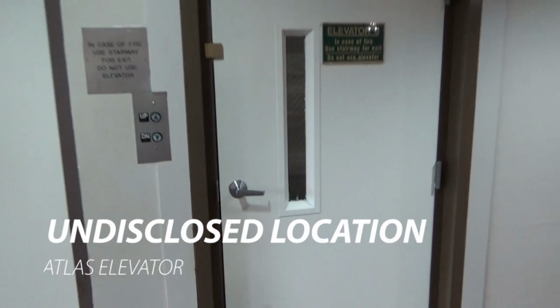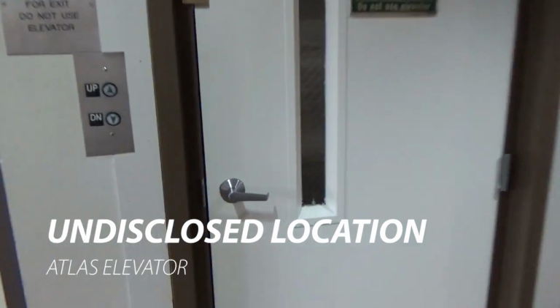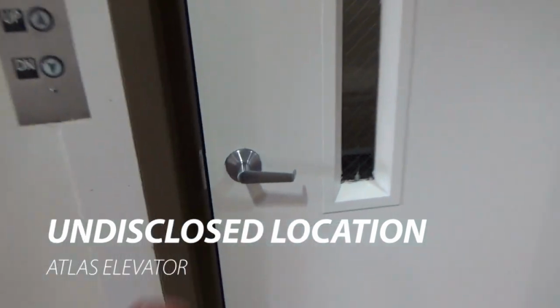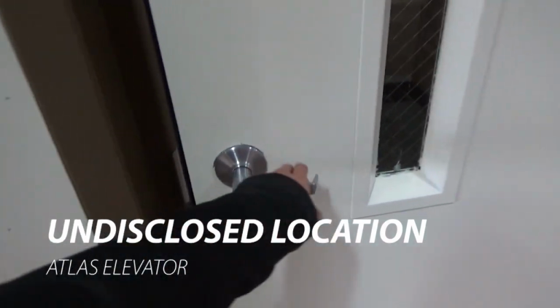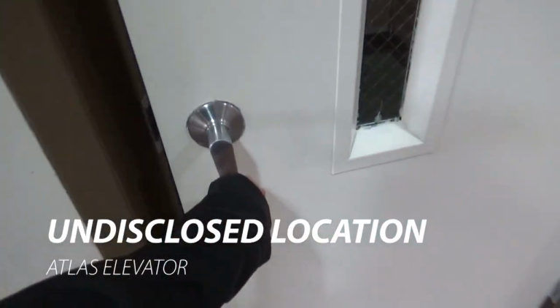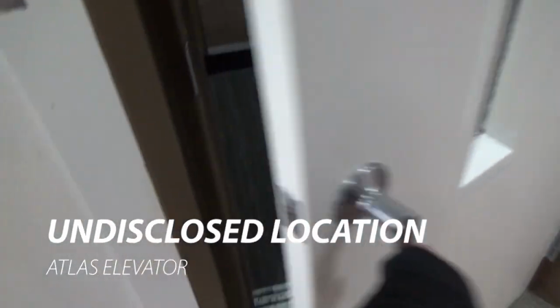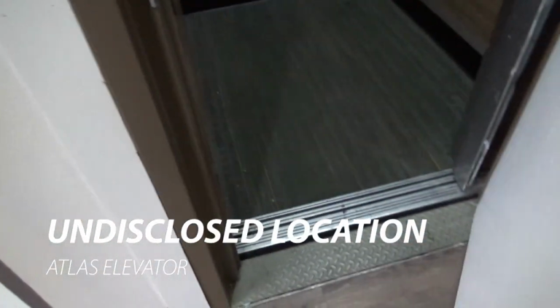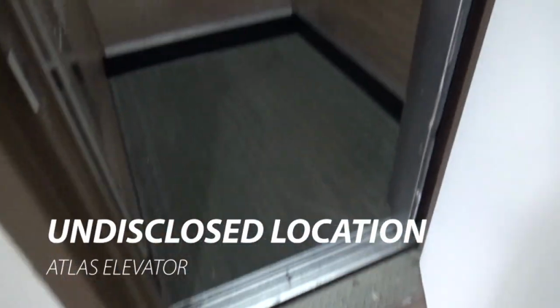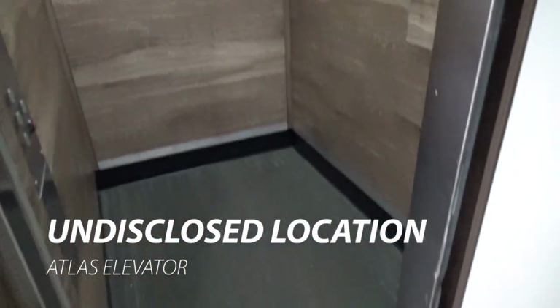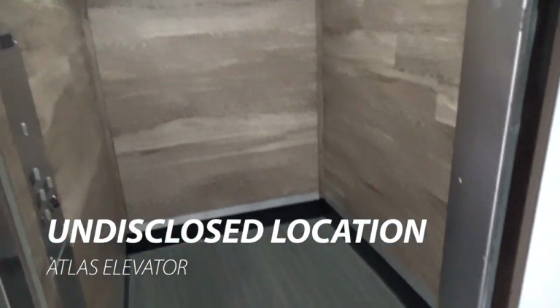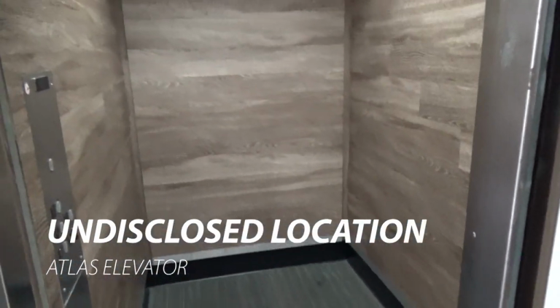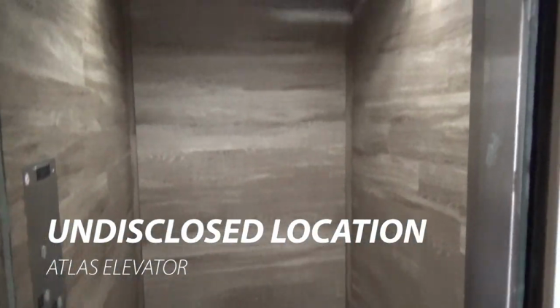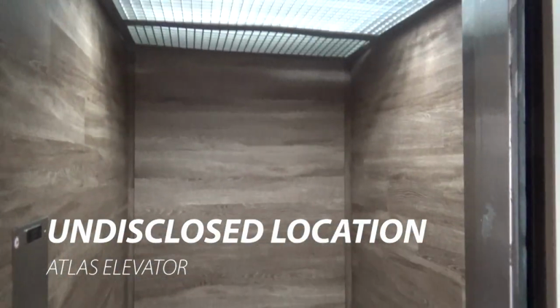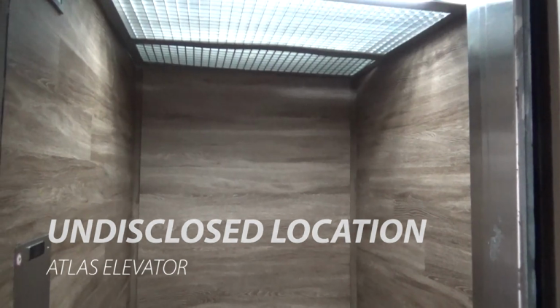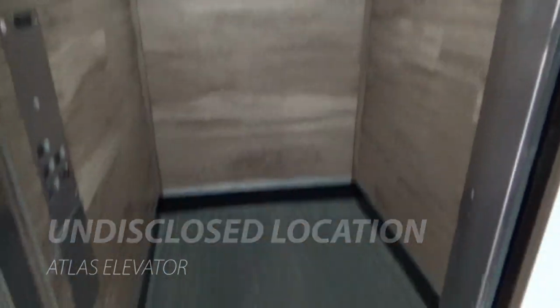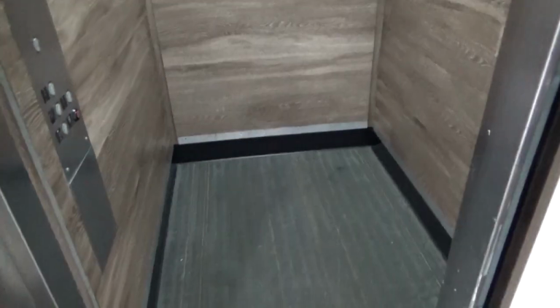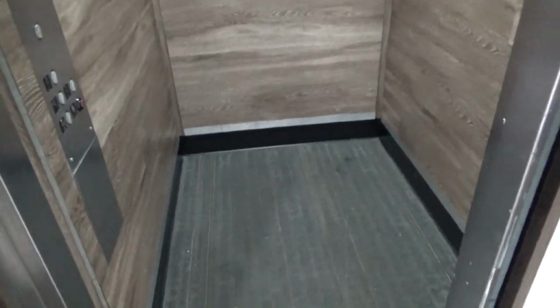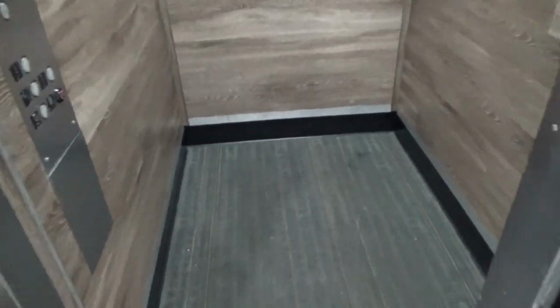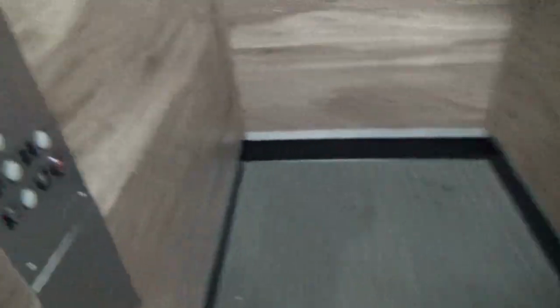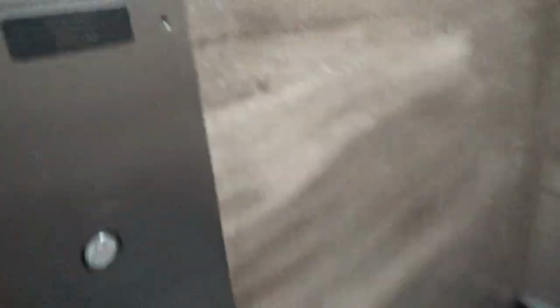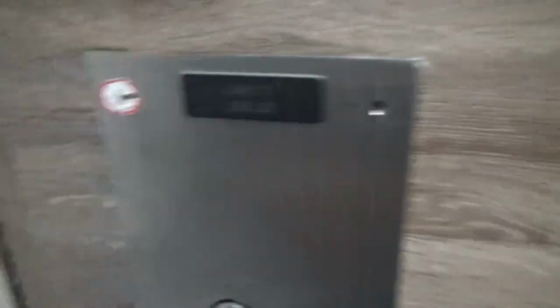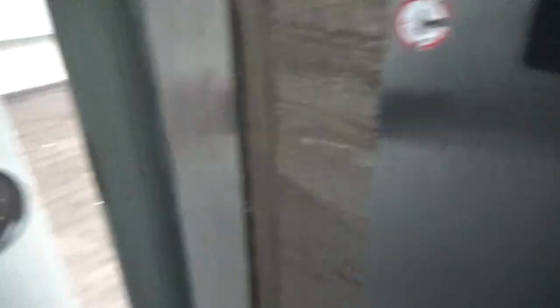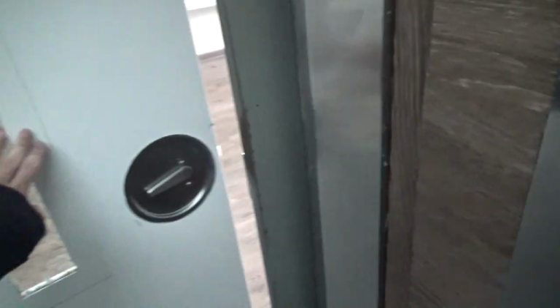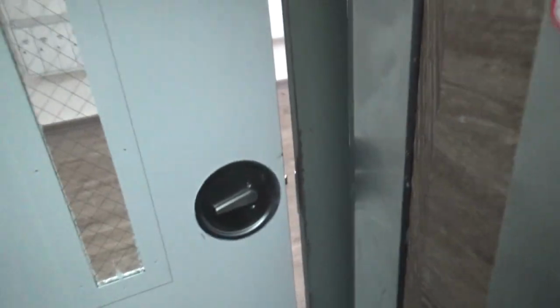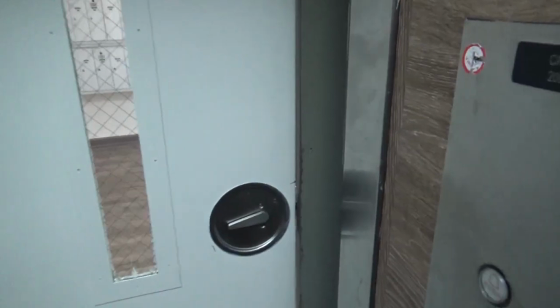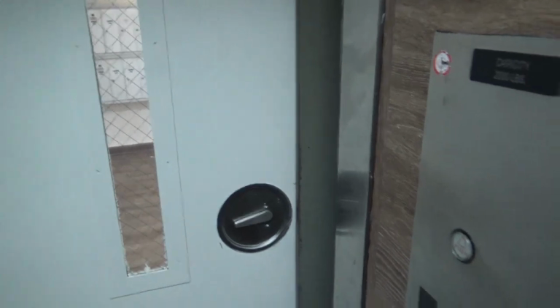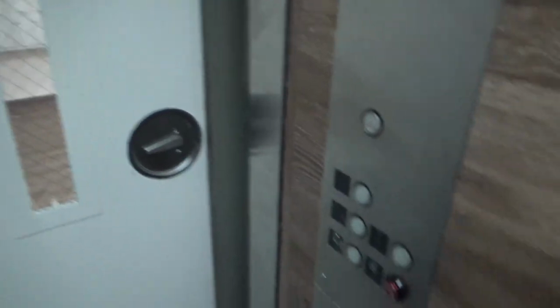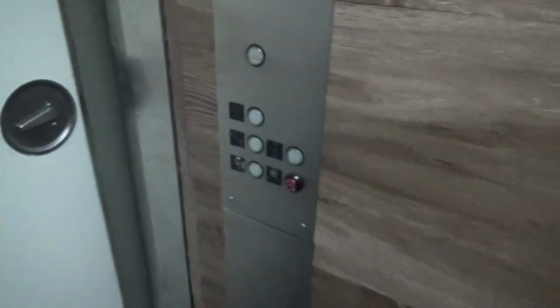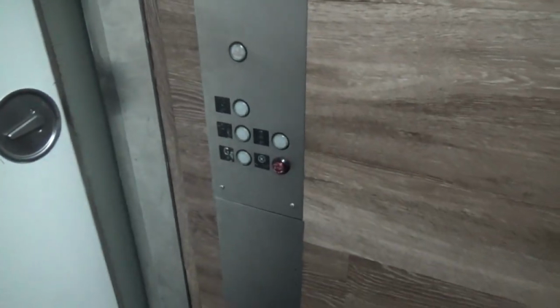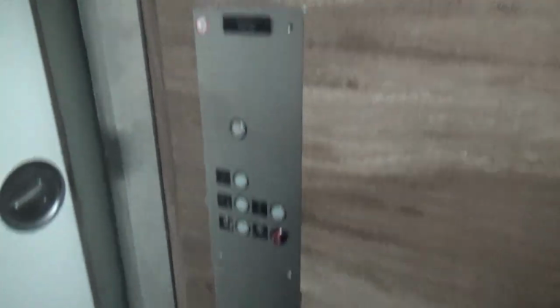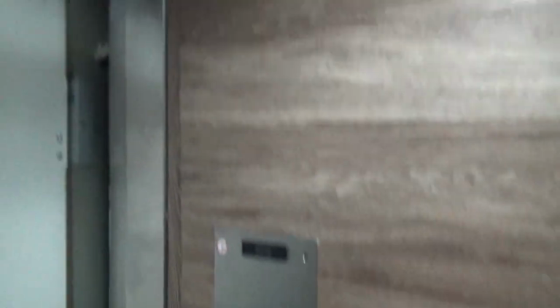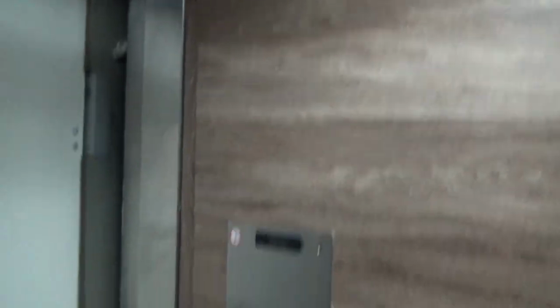Another interior elevator. They redid the cab on this one. Oh, this looks nice. Yeah, this looks nice. I like this one.